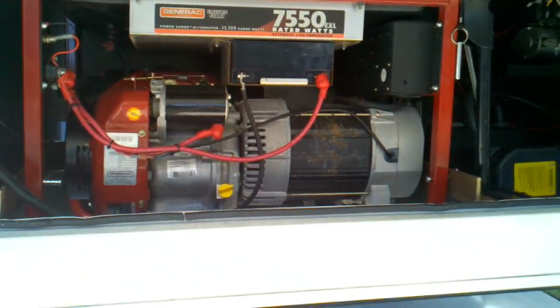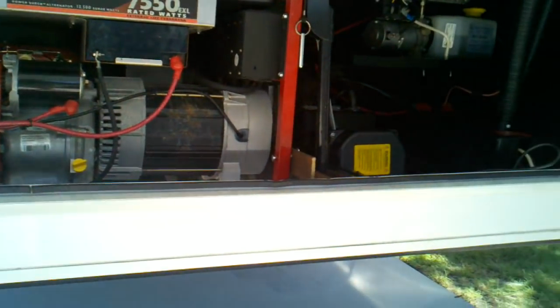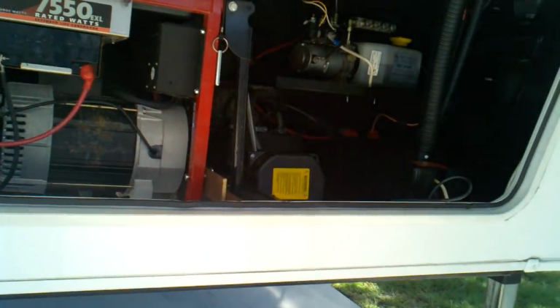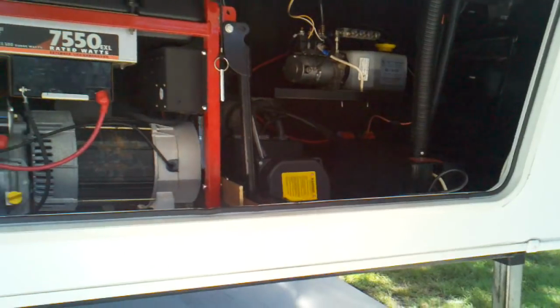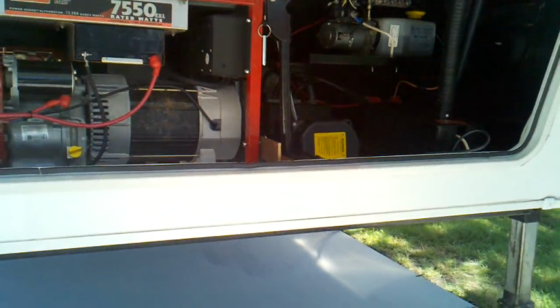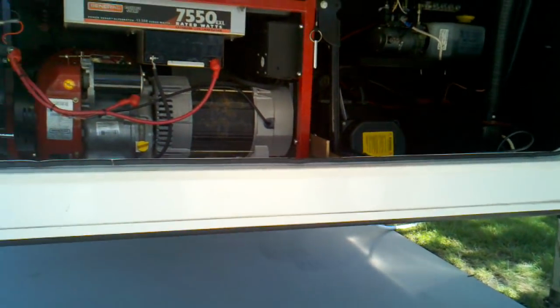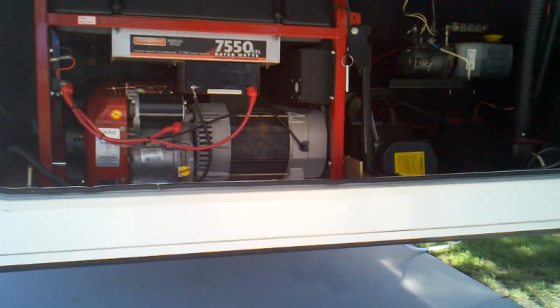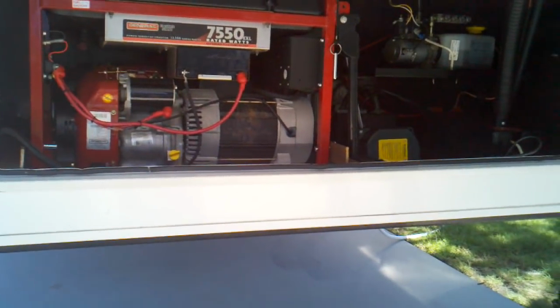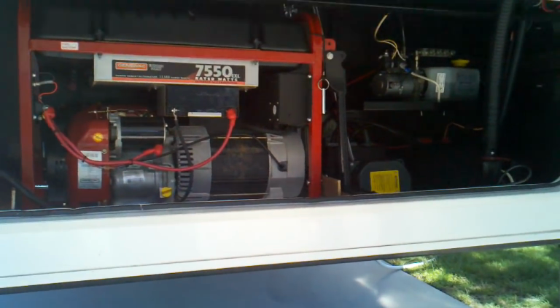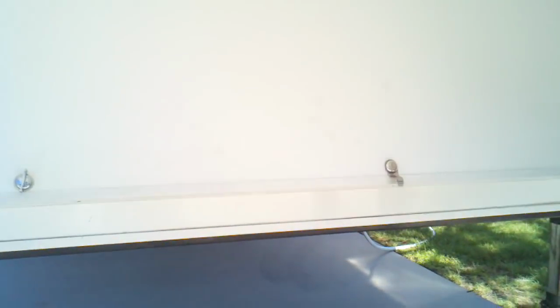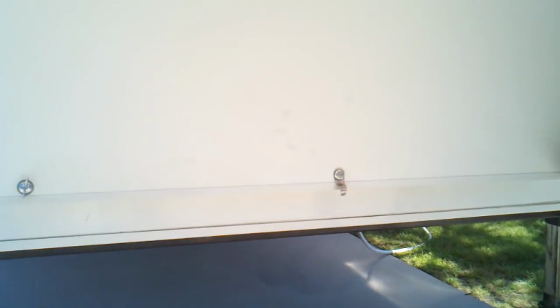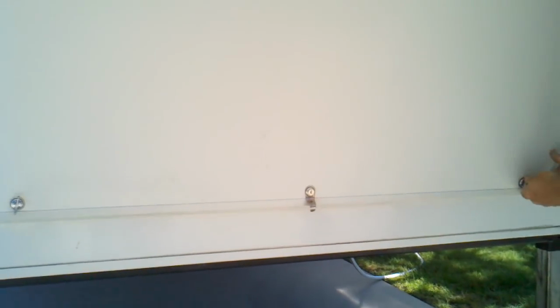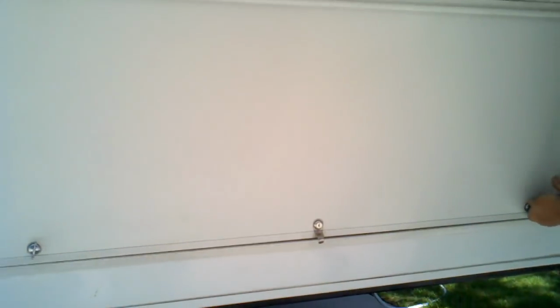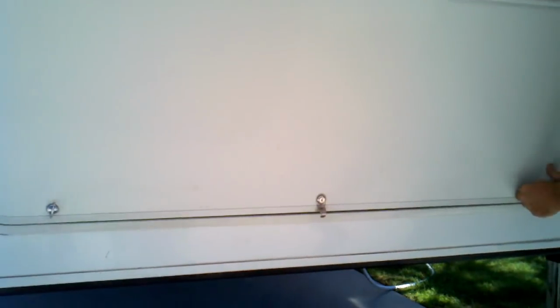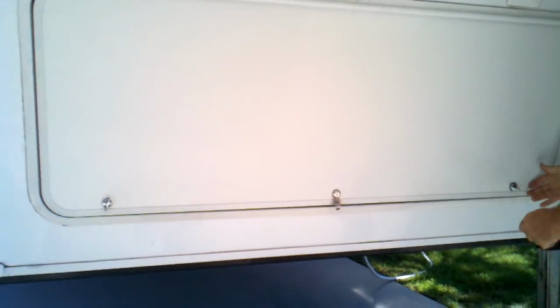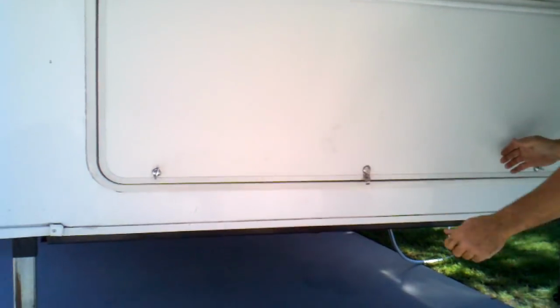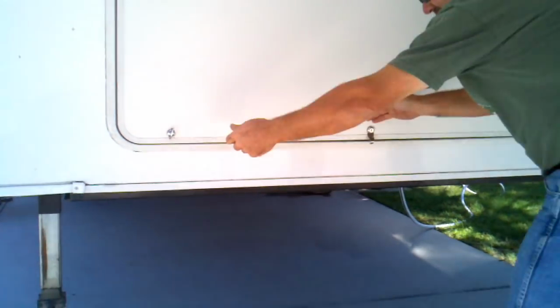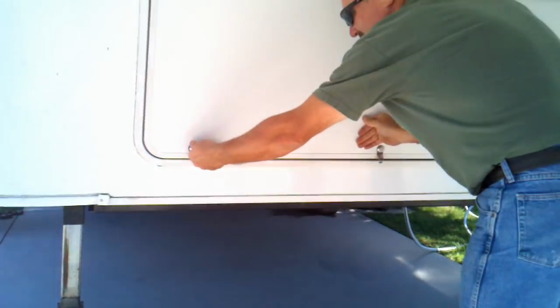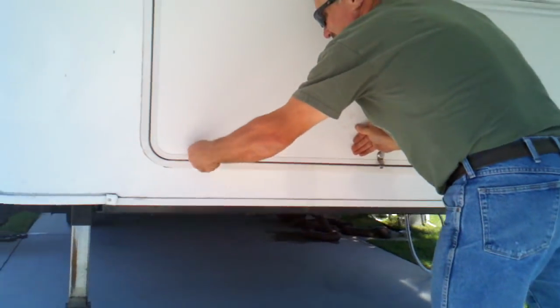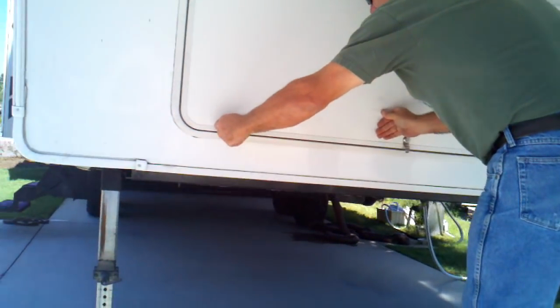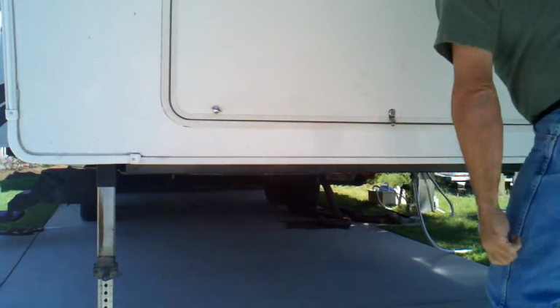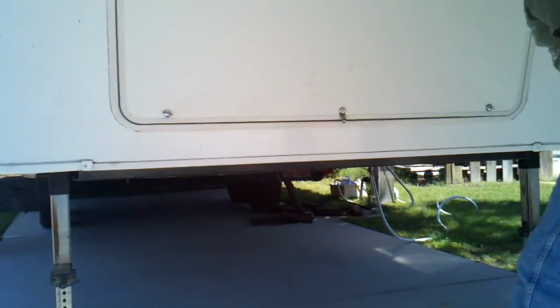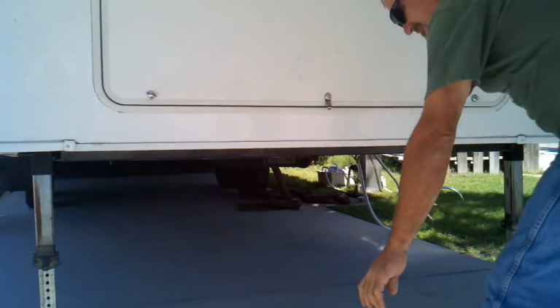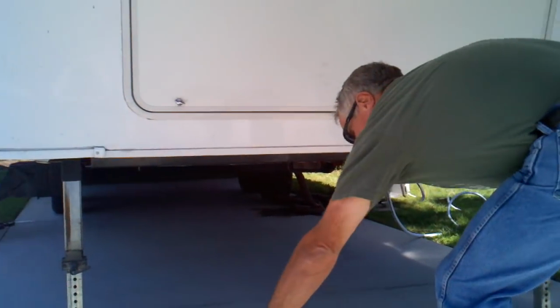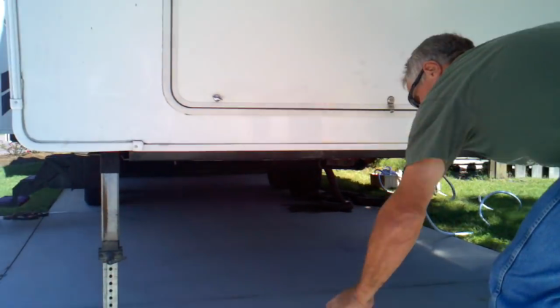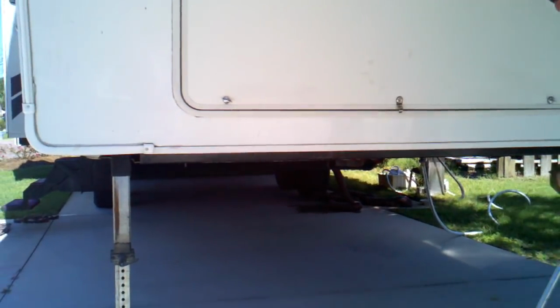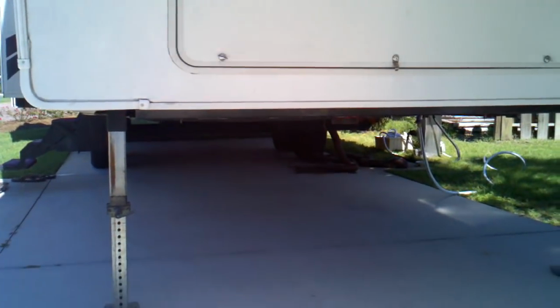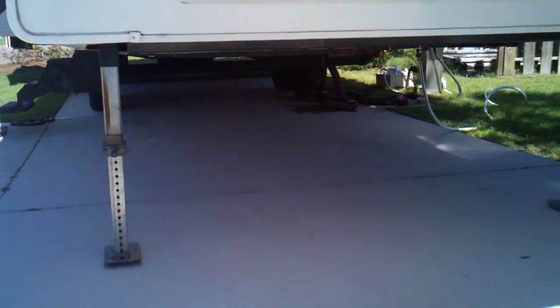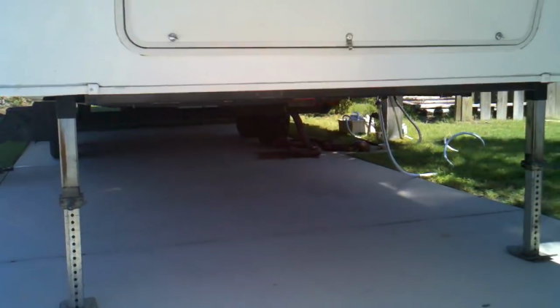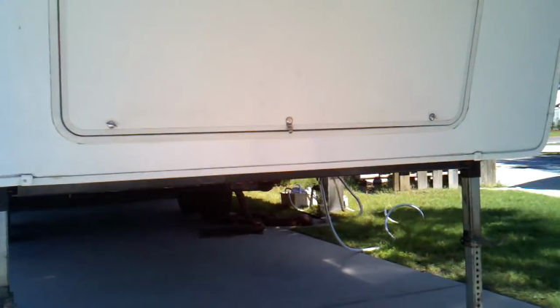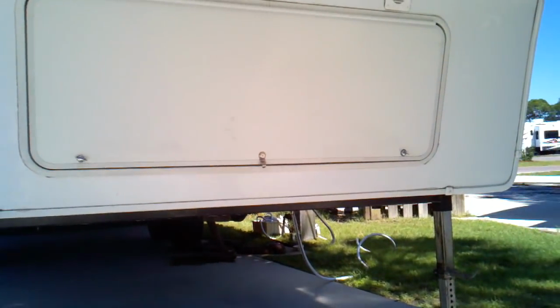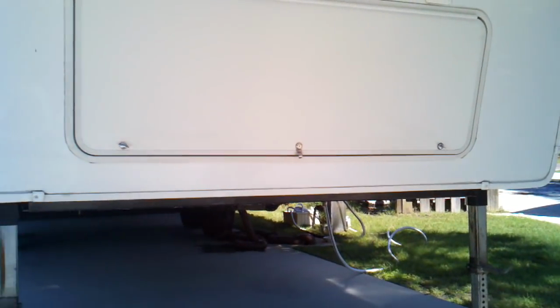You put one on the other side, let the weight off the generator, and level it down. As you can see, when everything's said and done, it's completely tucked away. You can't see anything top or bottom, and the unit is ready to roll just as if it was factory installed.